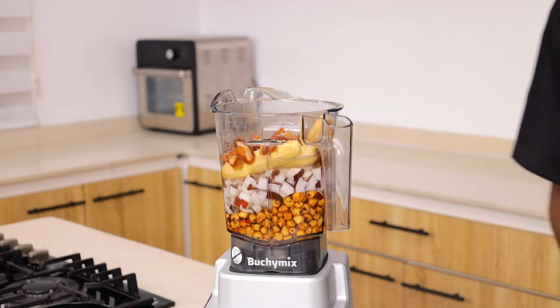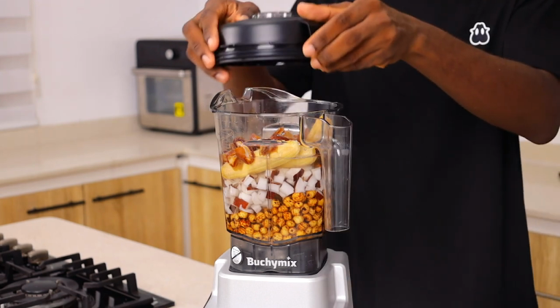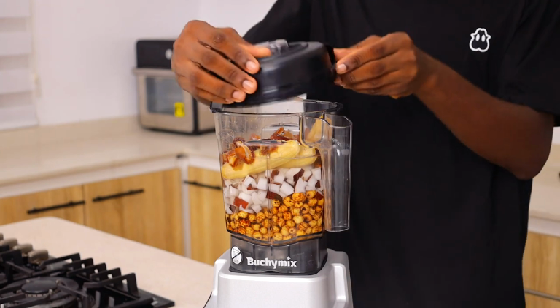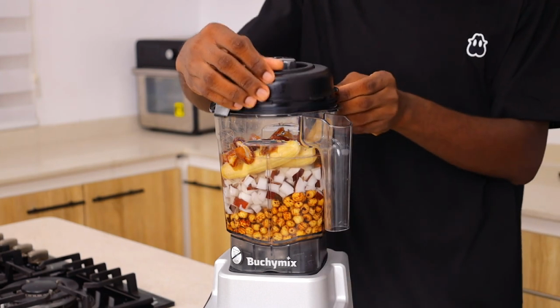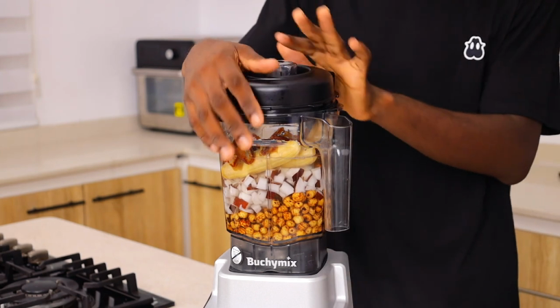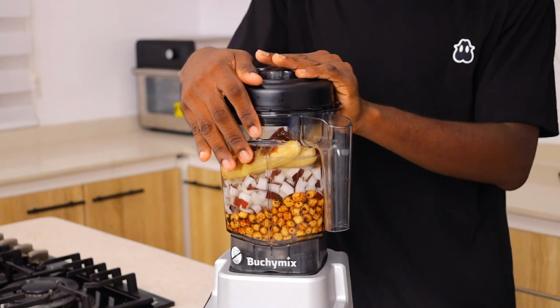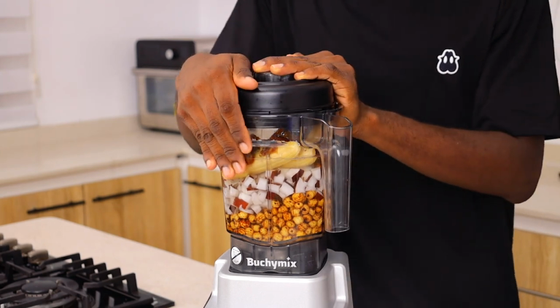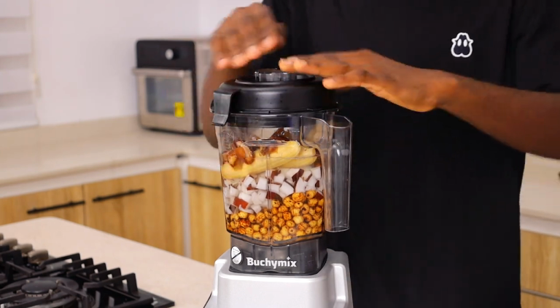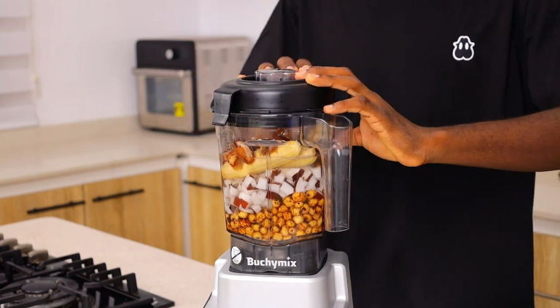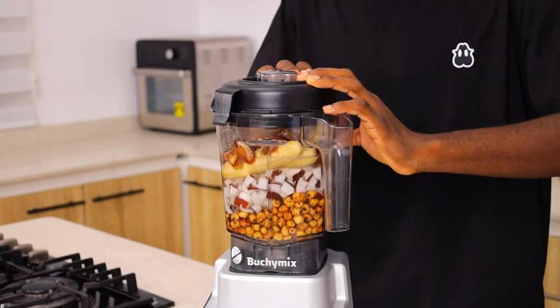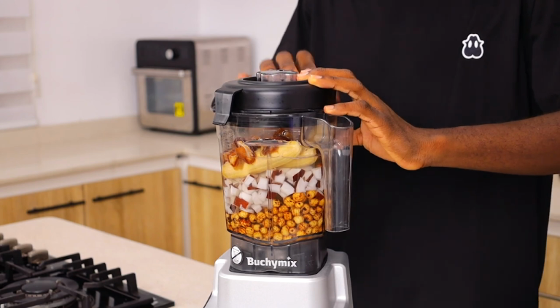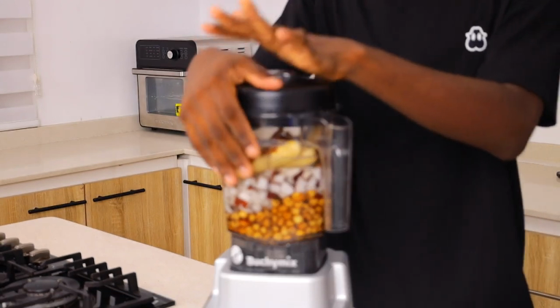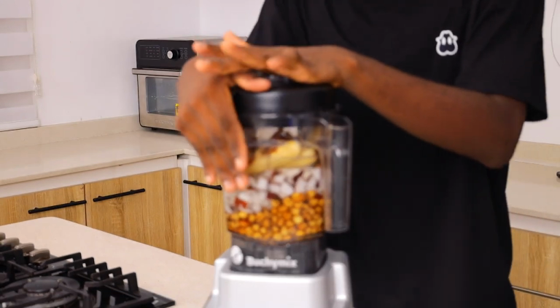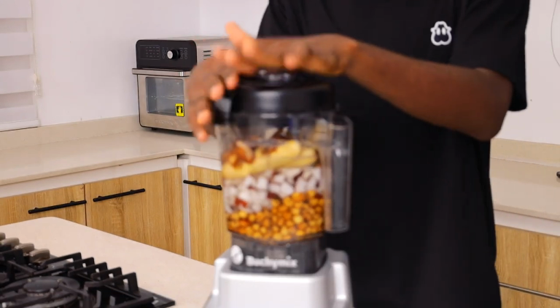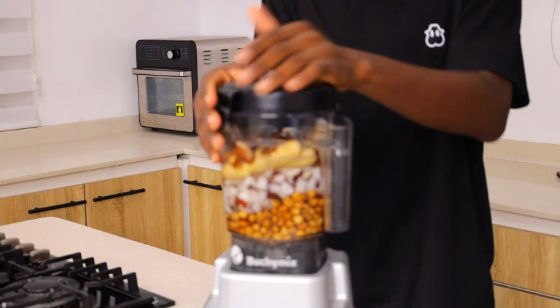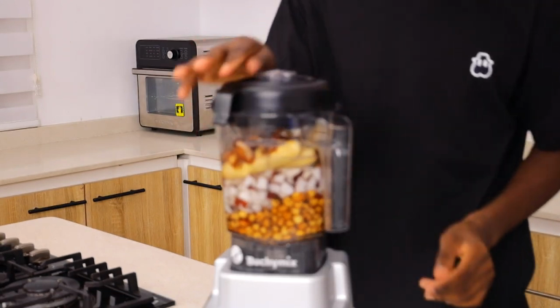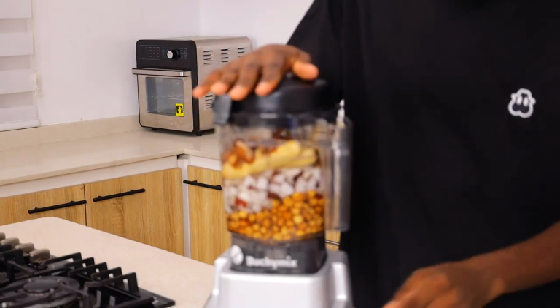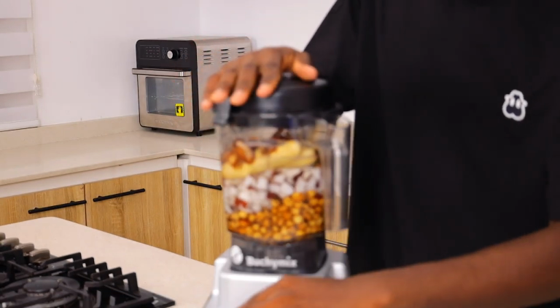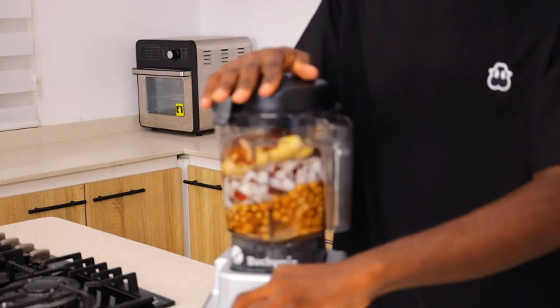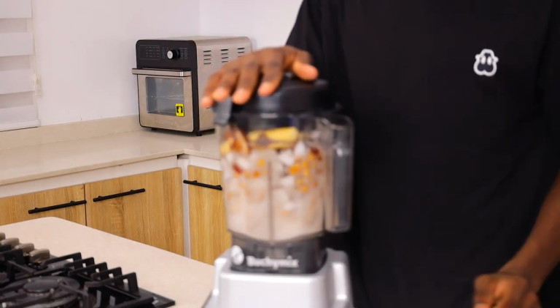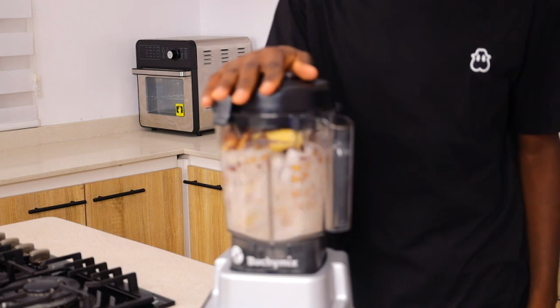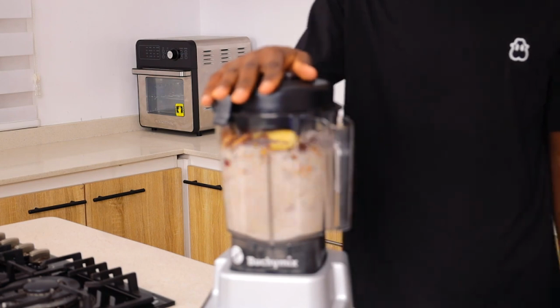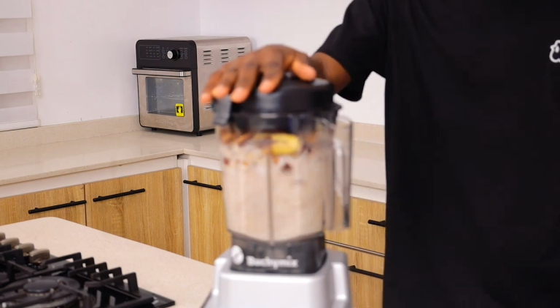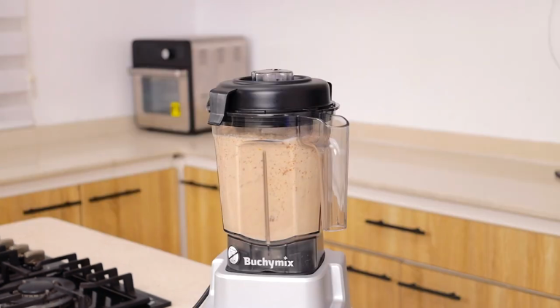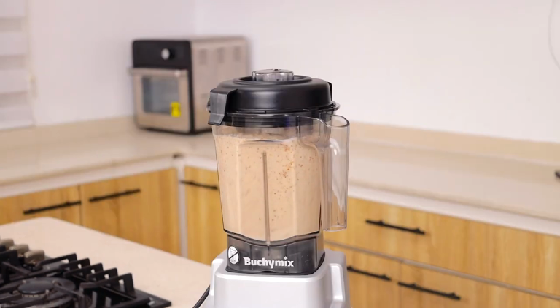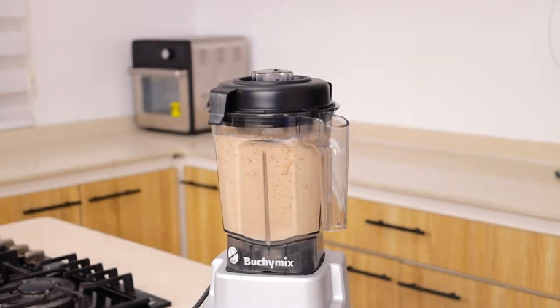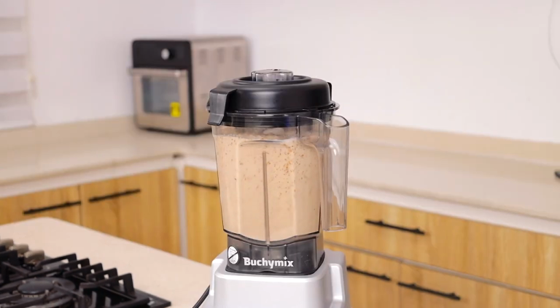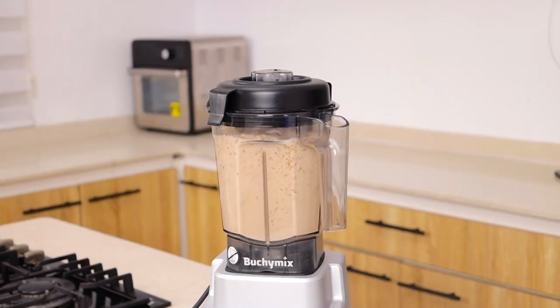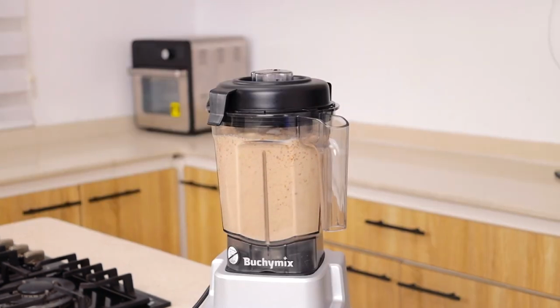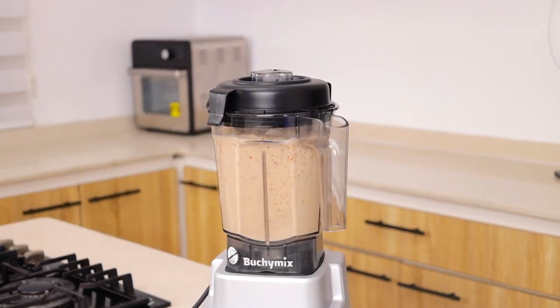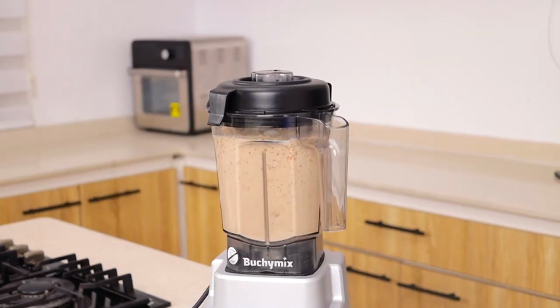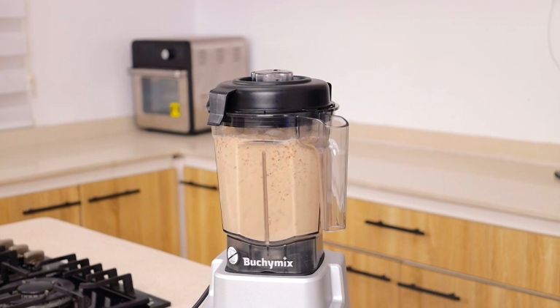You're going to blend this until it is very, very smooth. It is important that it is very smooth because we are still going to sieve it, and we want to get as much juice or drink out as we can. After blending — which took about a minute, not up to two minutes — I'm going to remove it.